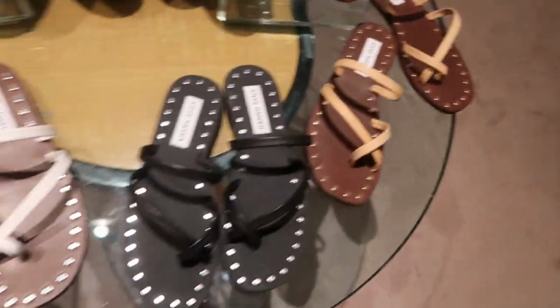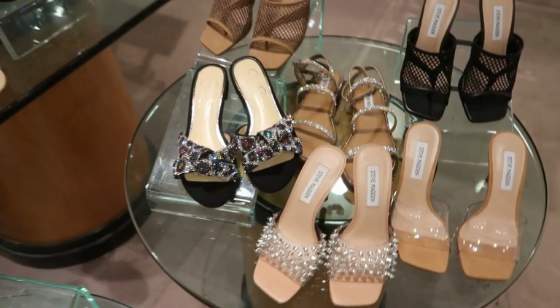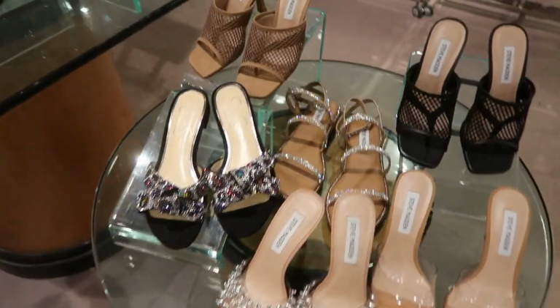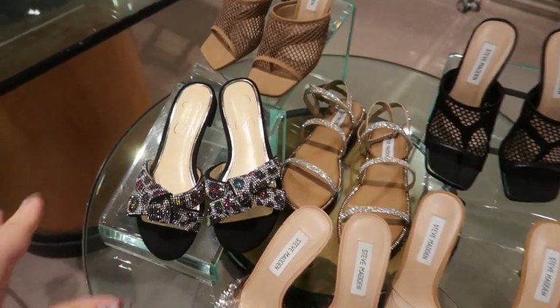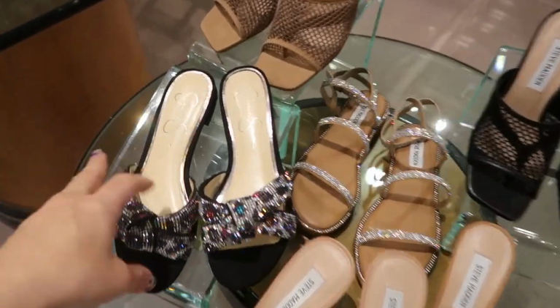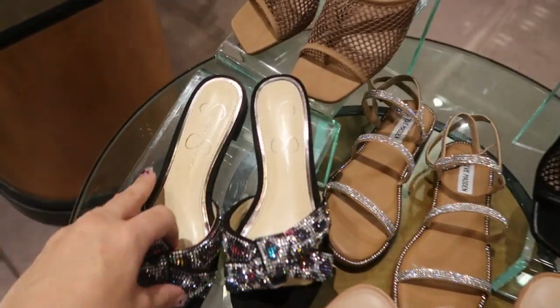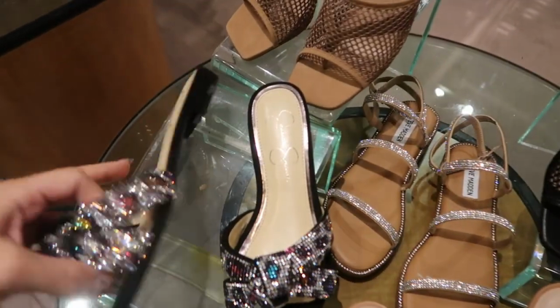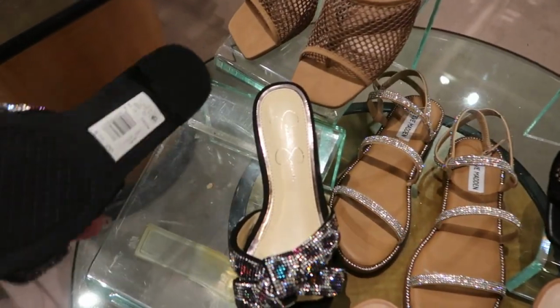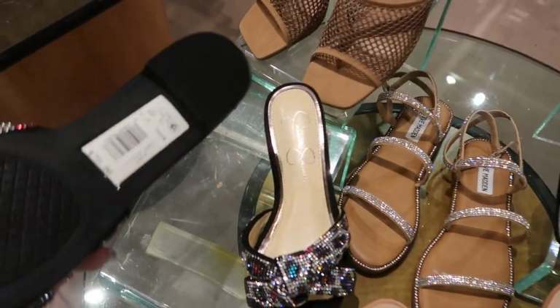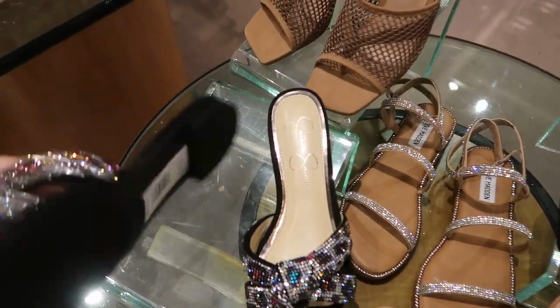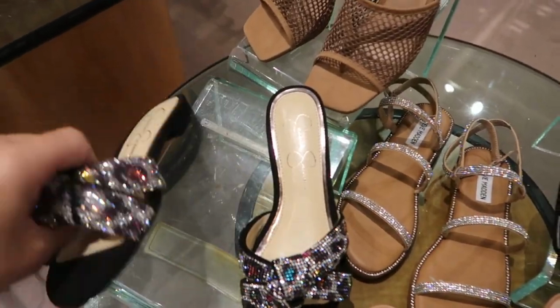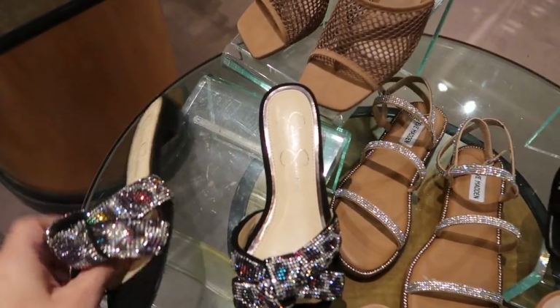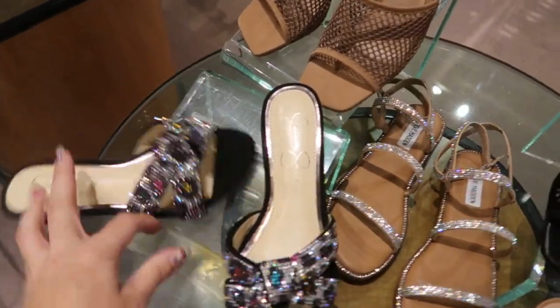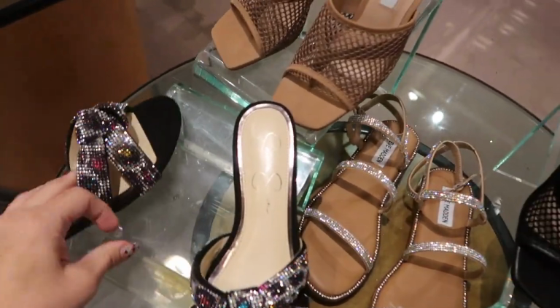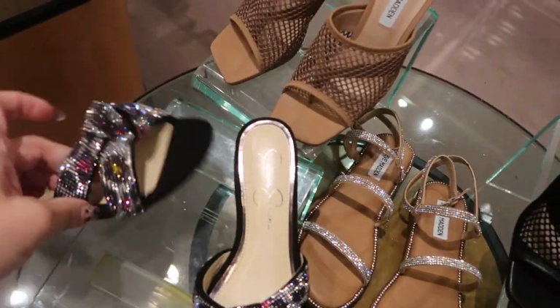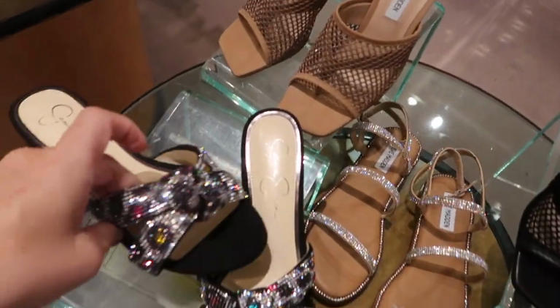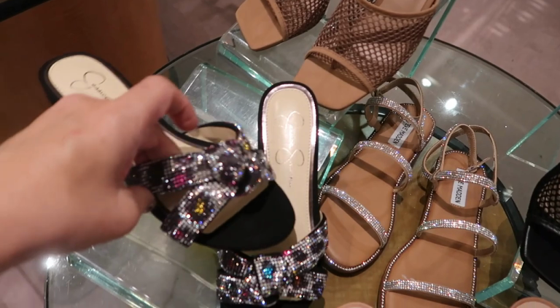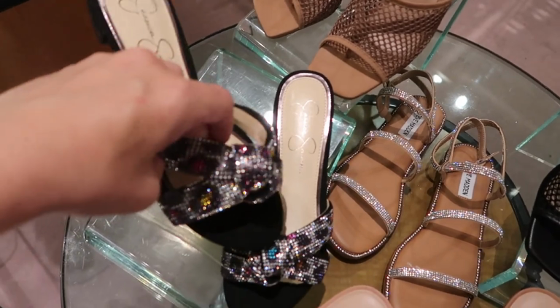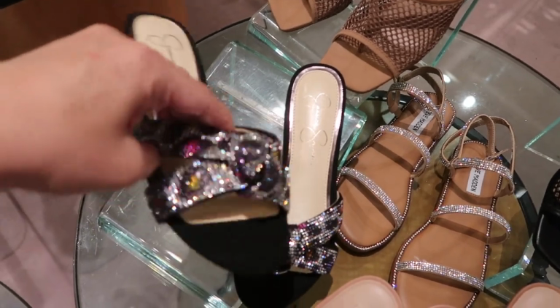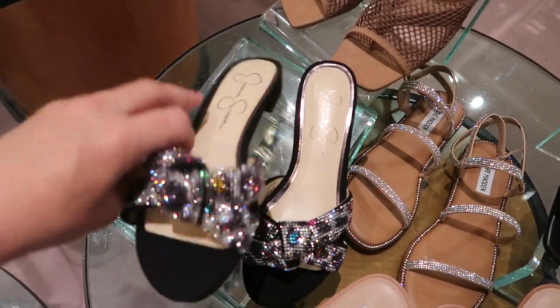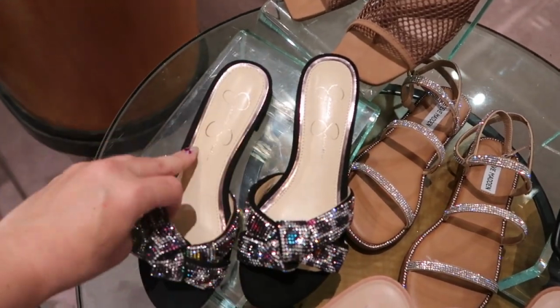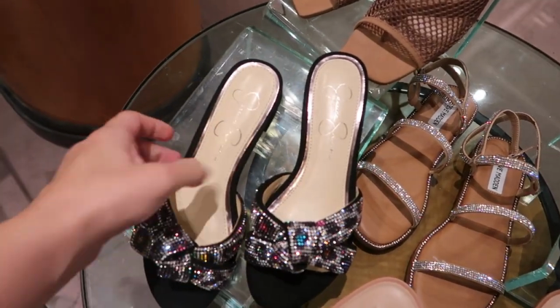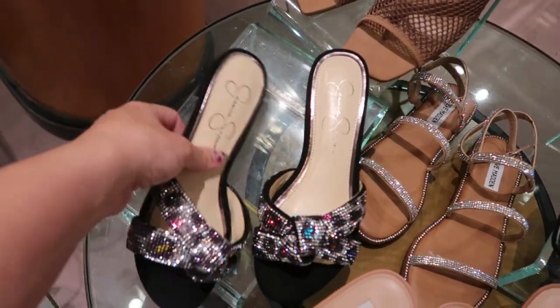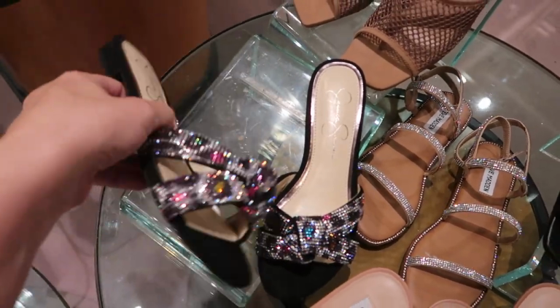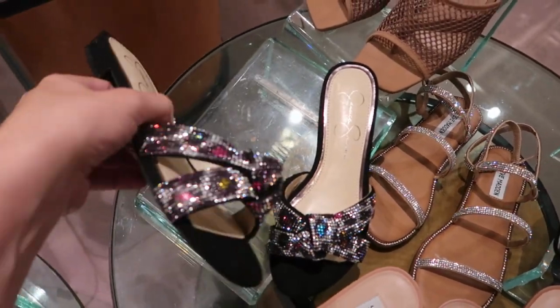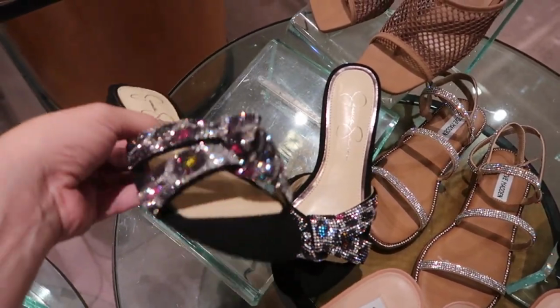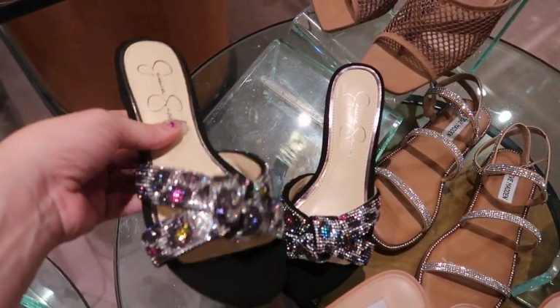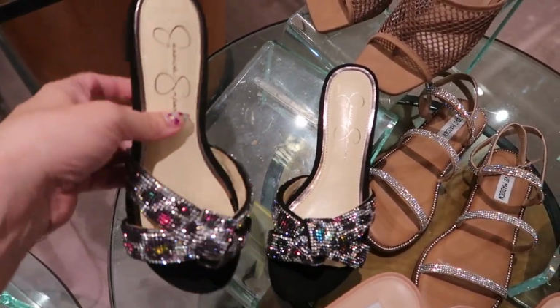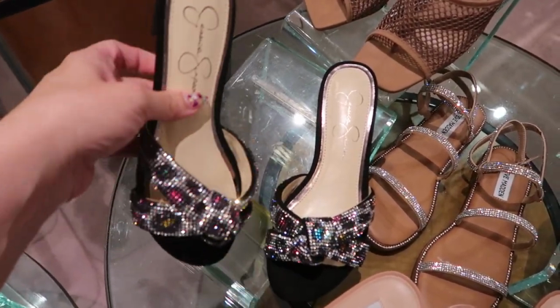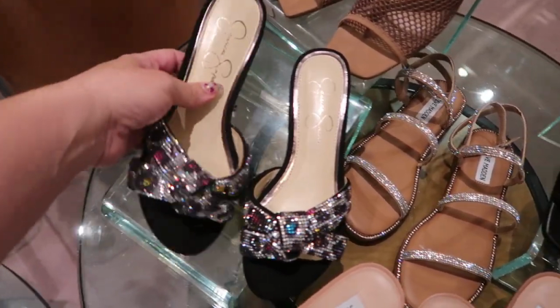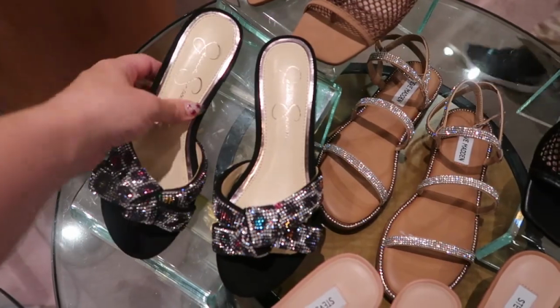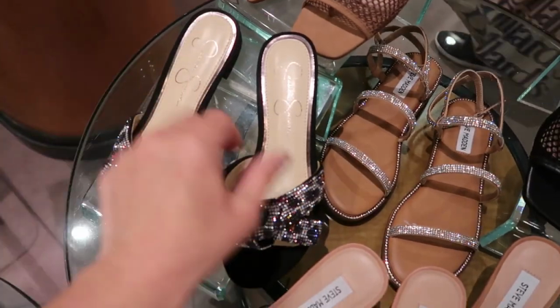Now I'm going to go for the bling. These flats are $79 from Jessica Simpson — how cute is that? Like all you need to do is put on a pair of denim shorts and a white tee.